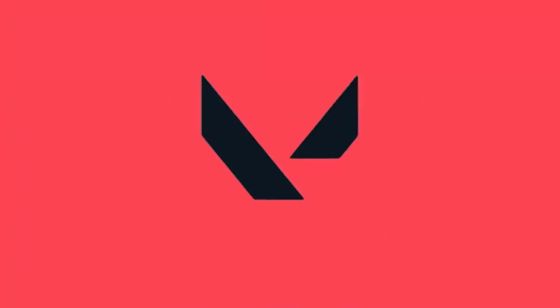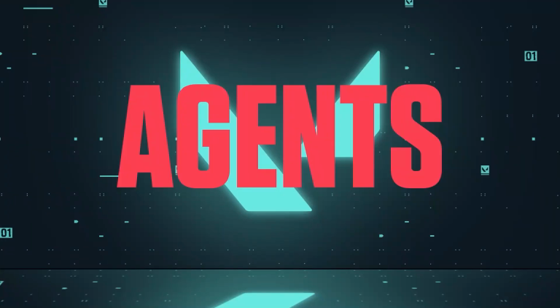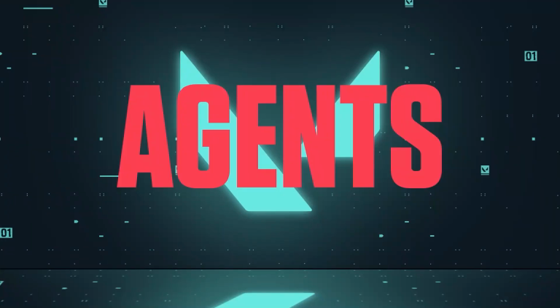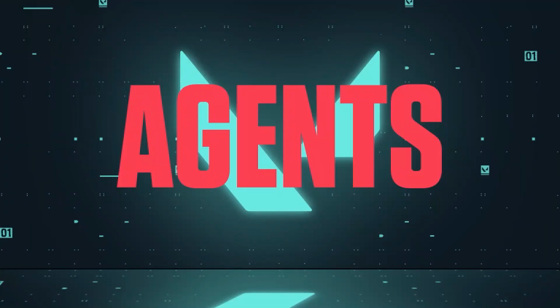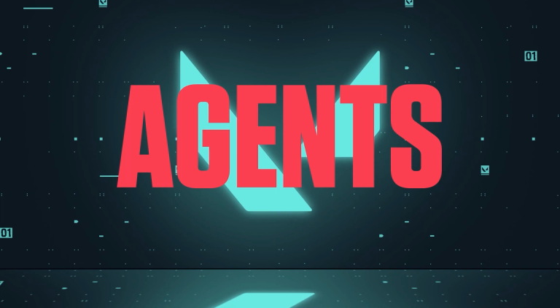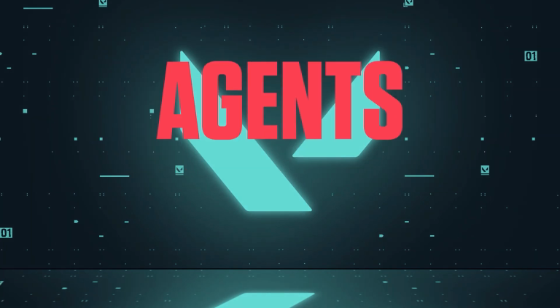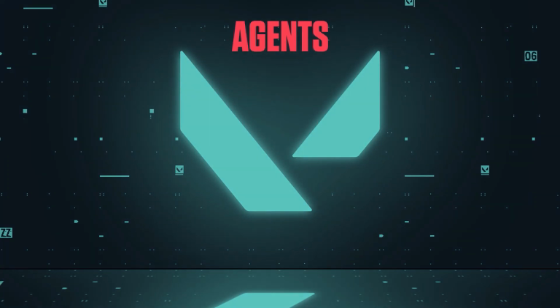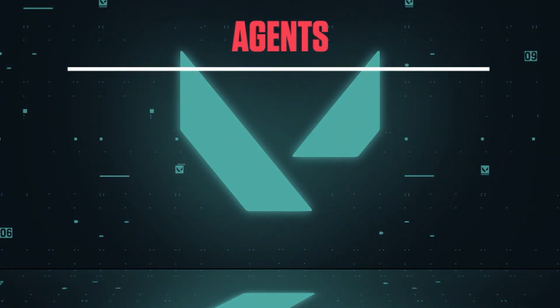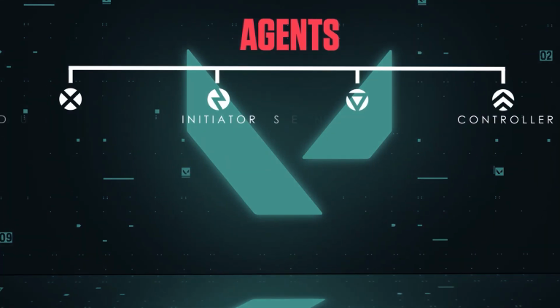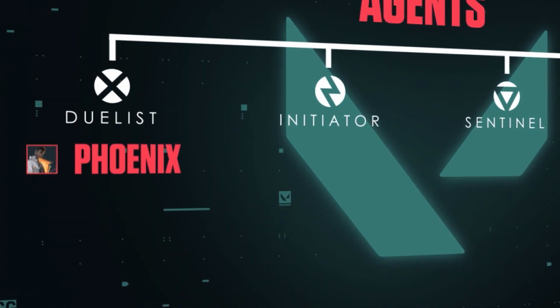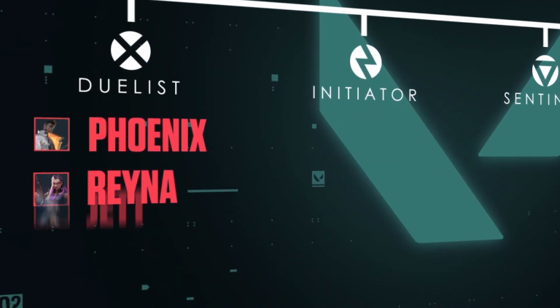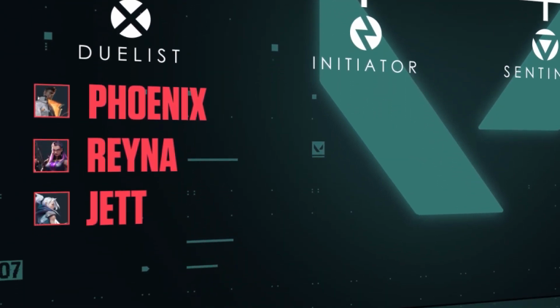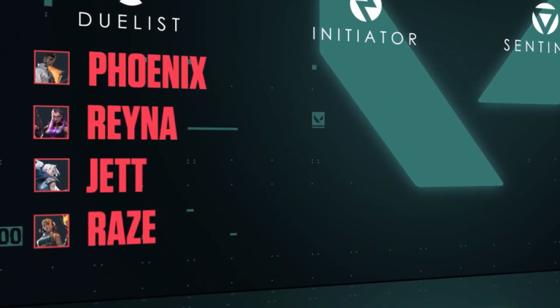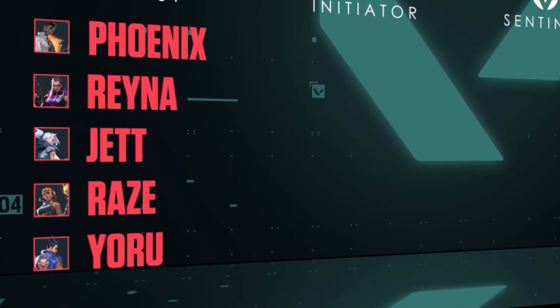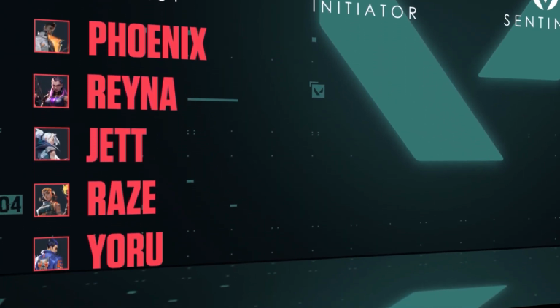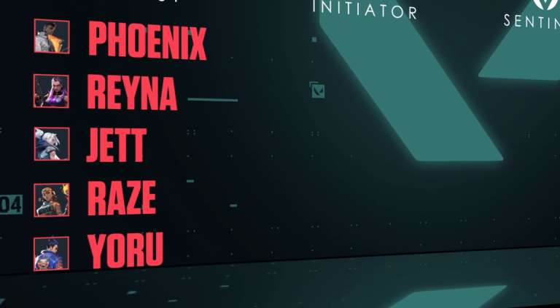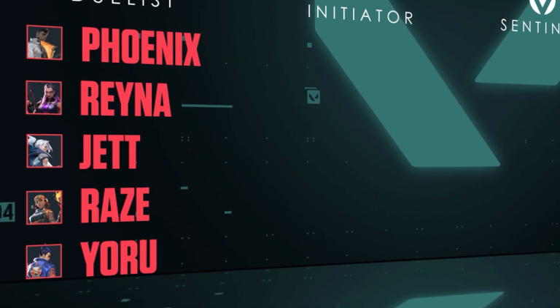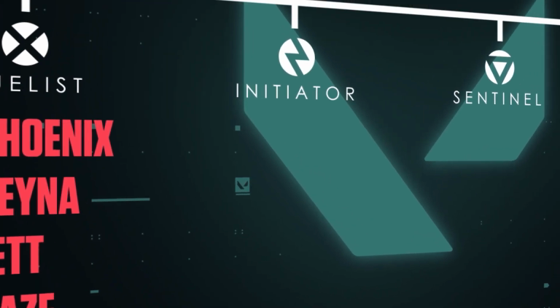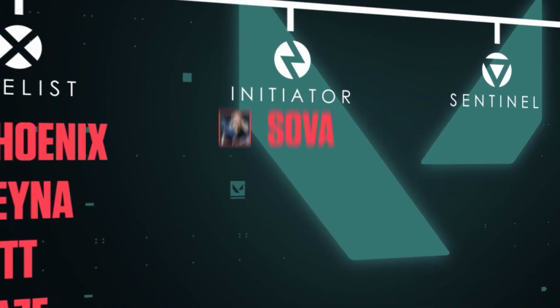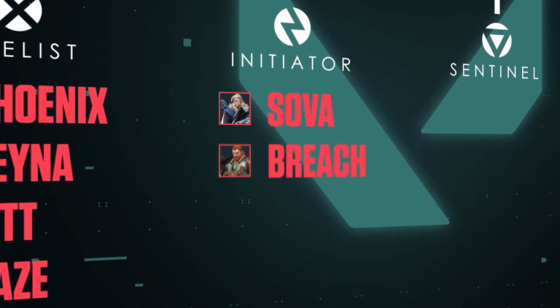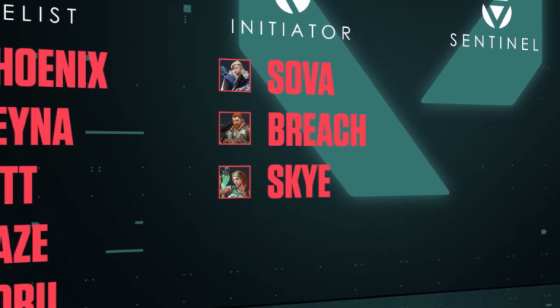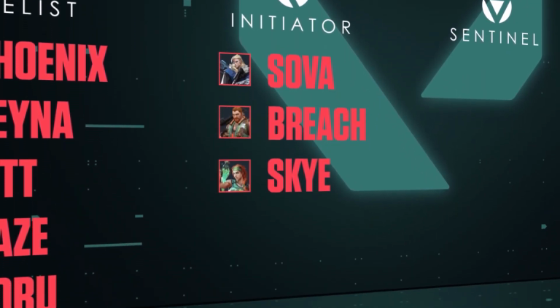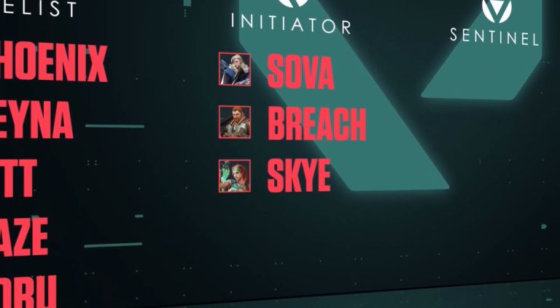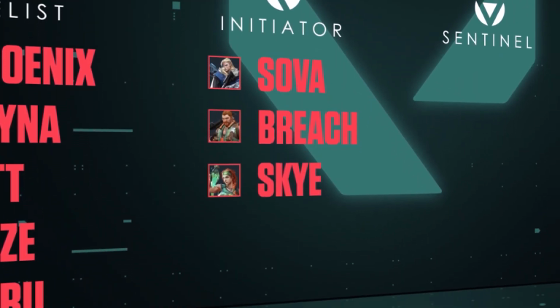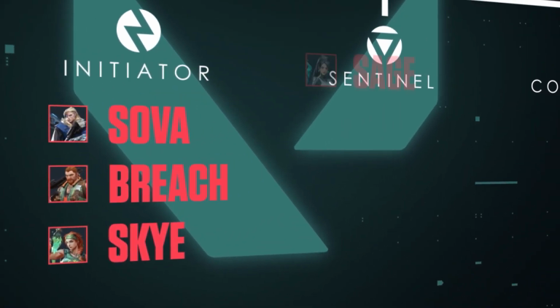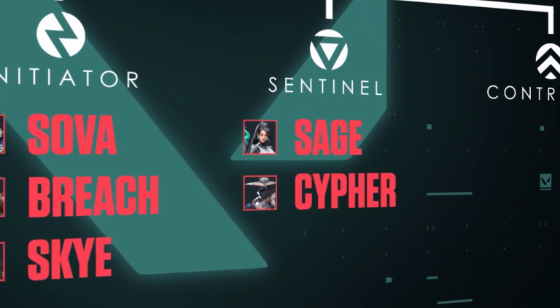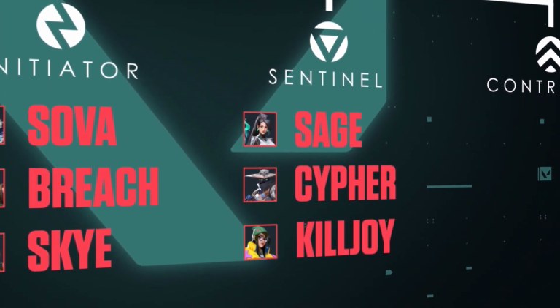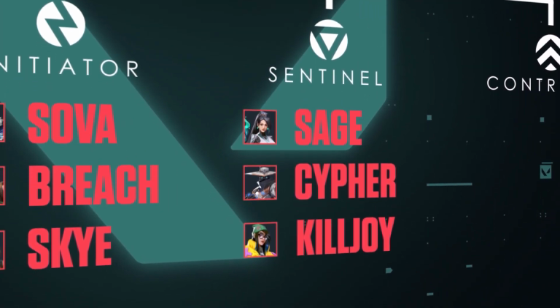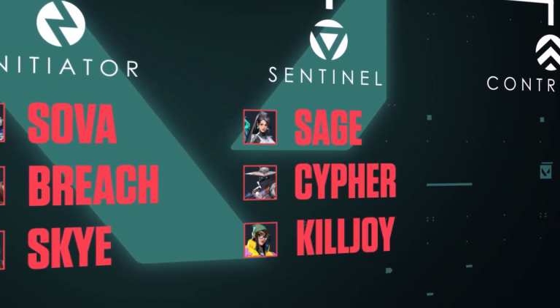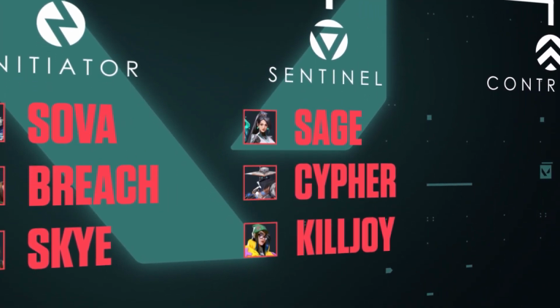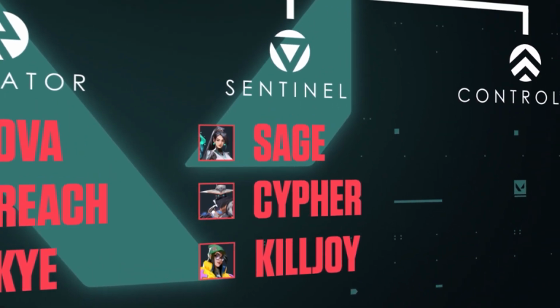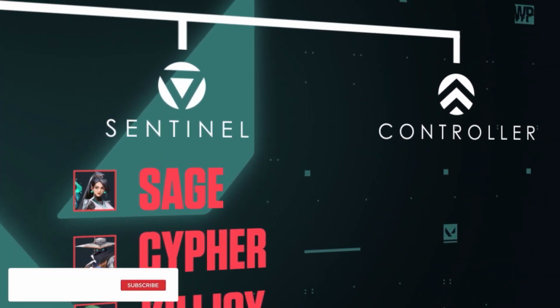The most interesting part of the game is playing the characters. There are 4 categories of agents: Duelists, Initiators, Sentinels, and Controllers.